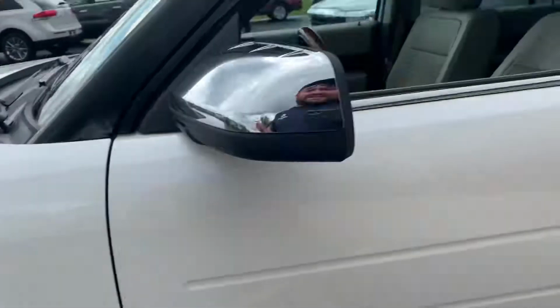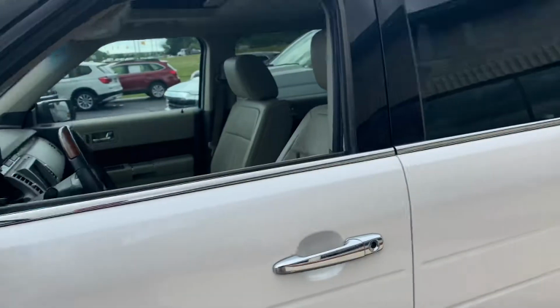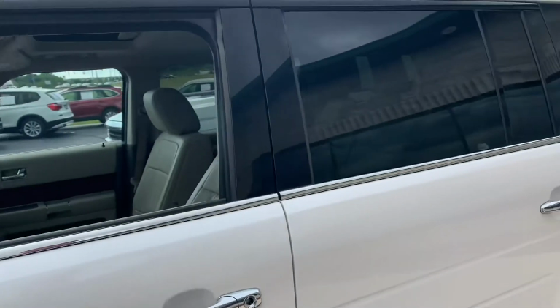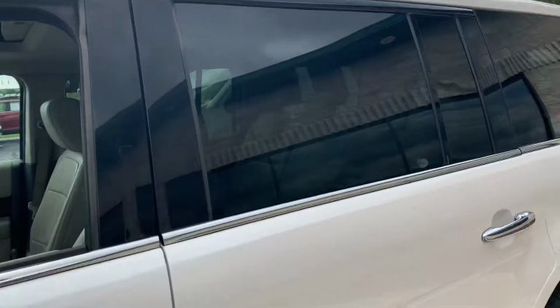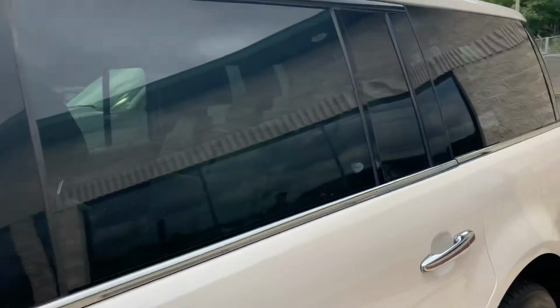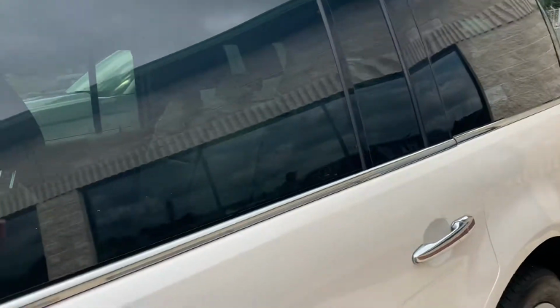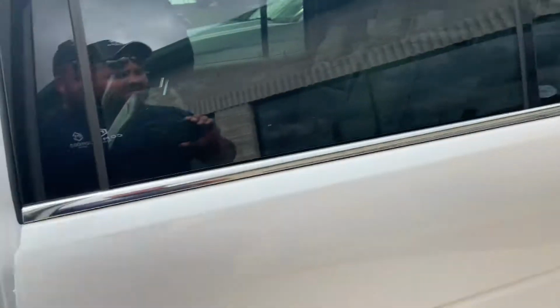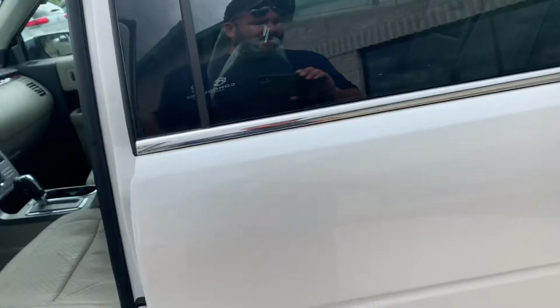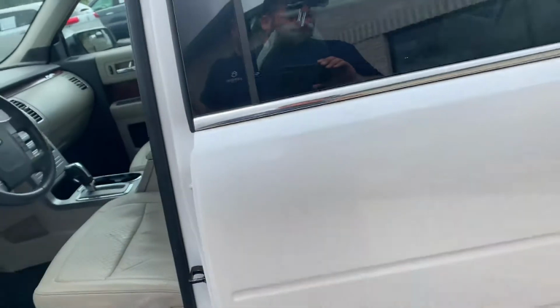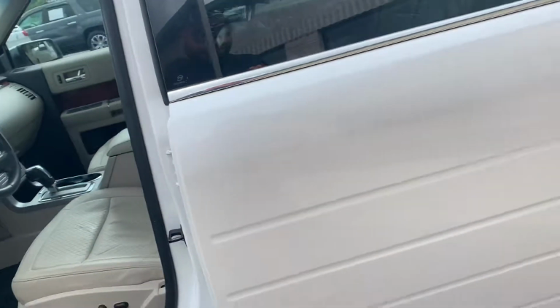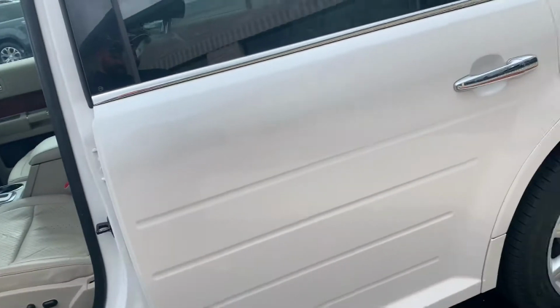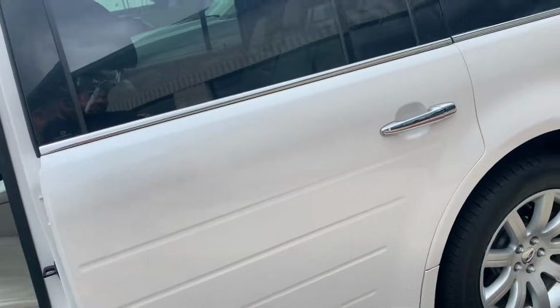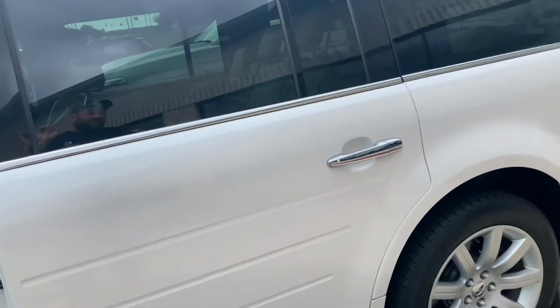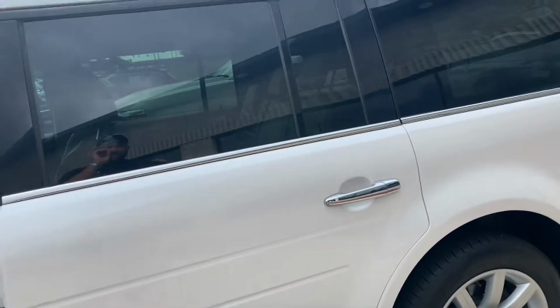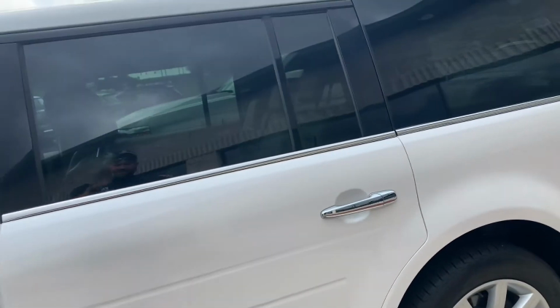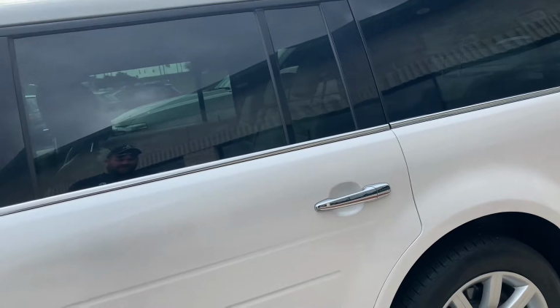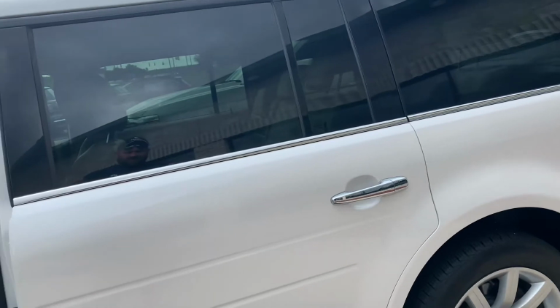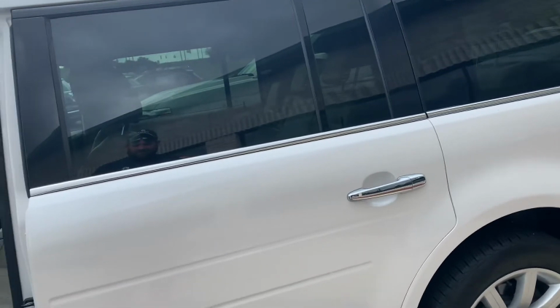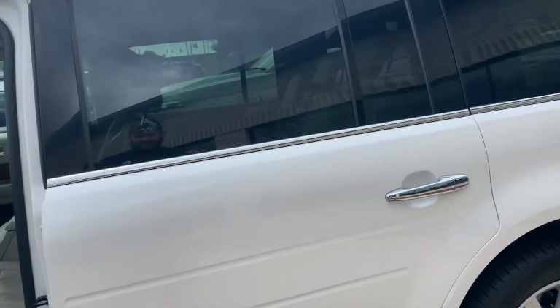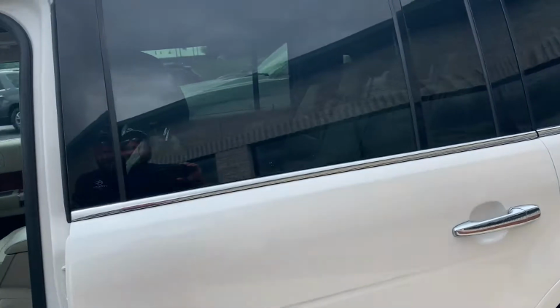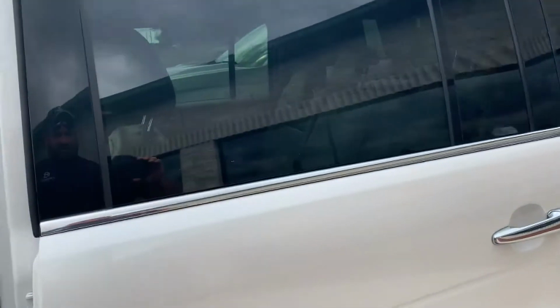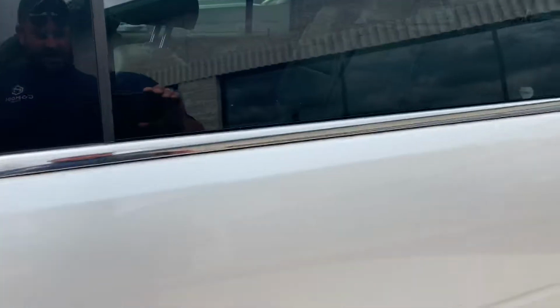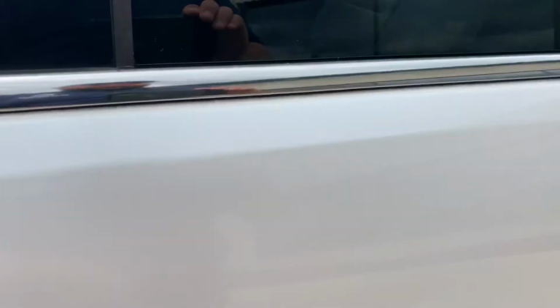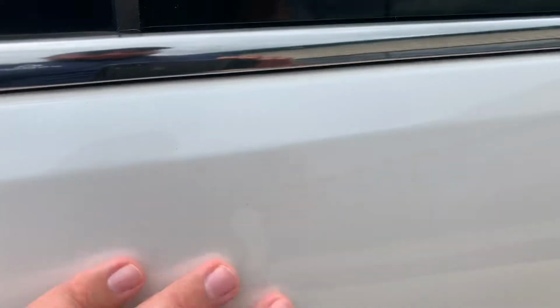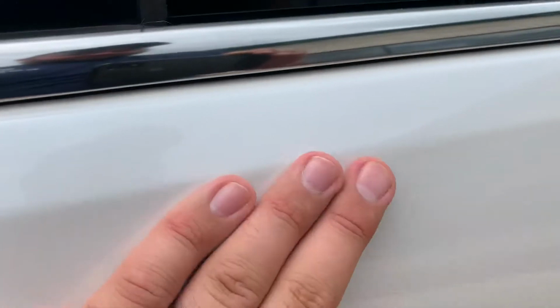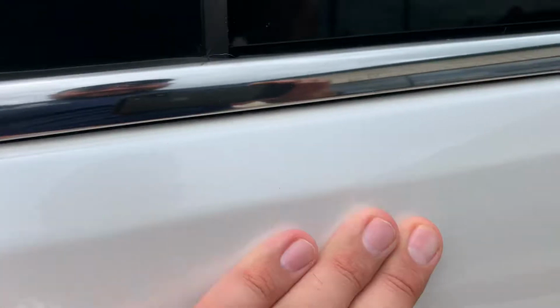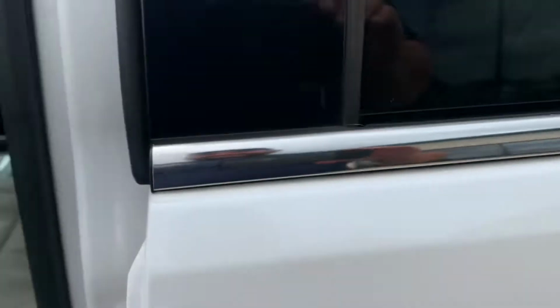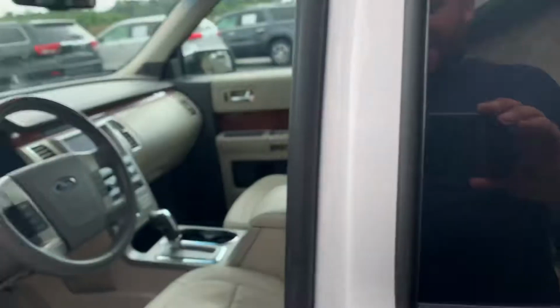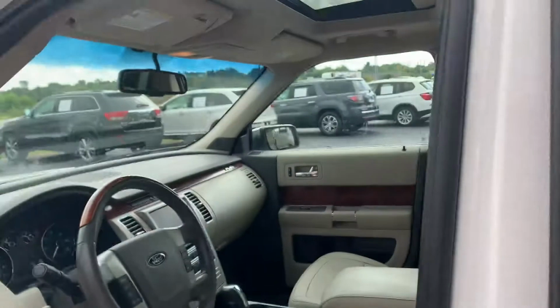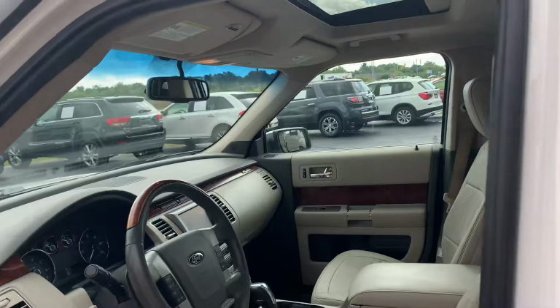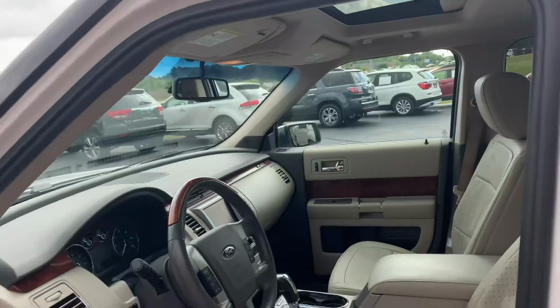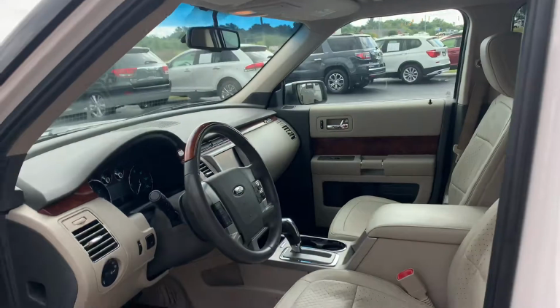The Limited is cool because you've got some options with this one. The Limited doesn't always come with a moonroof. It doesn't always come with this pearl tri-coat paint. This one is loaded.